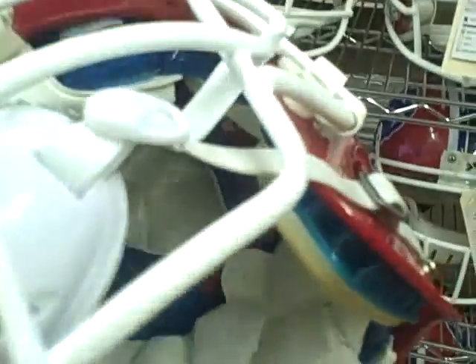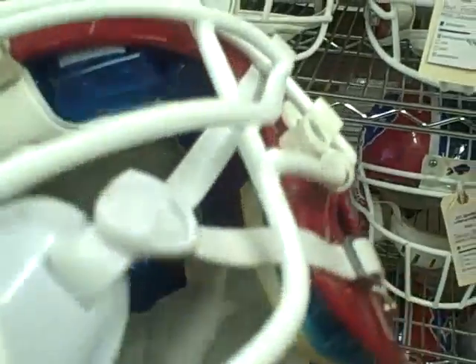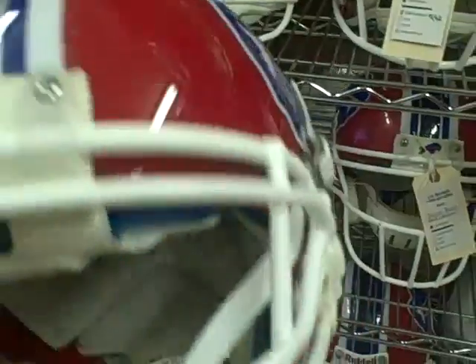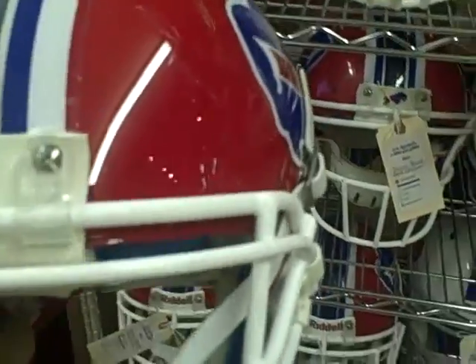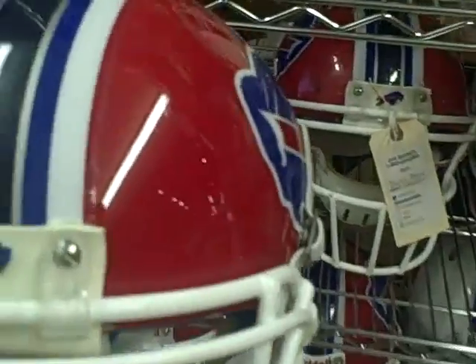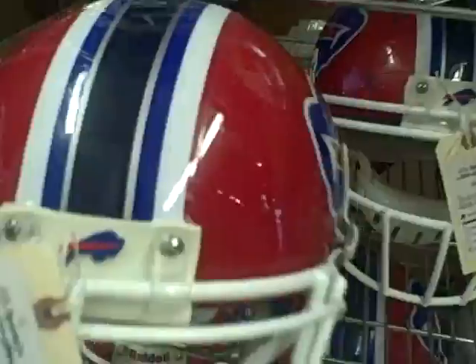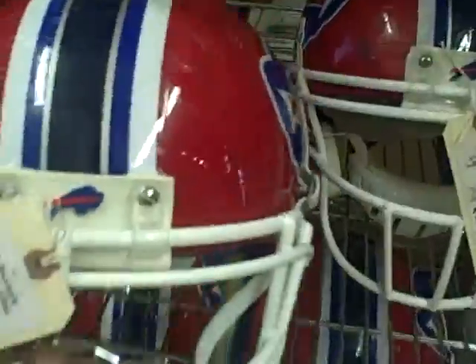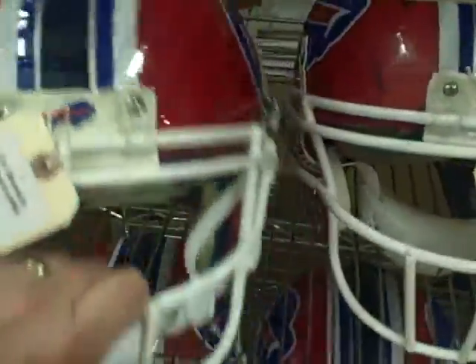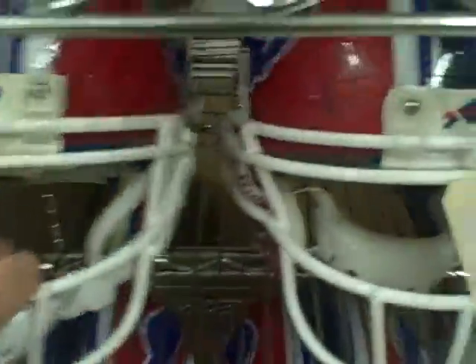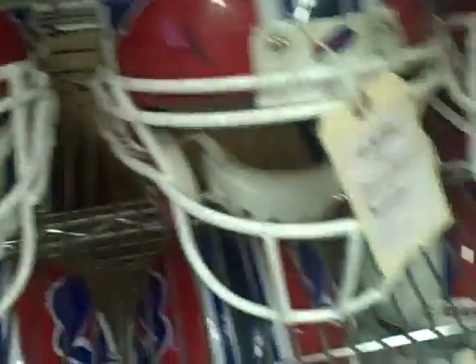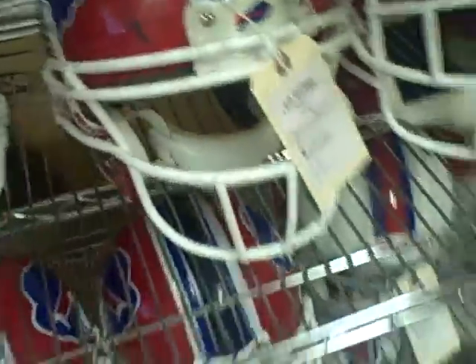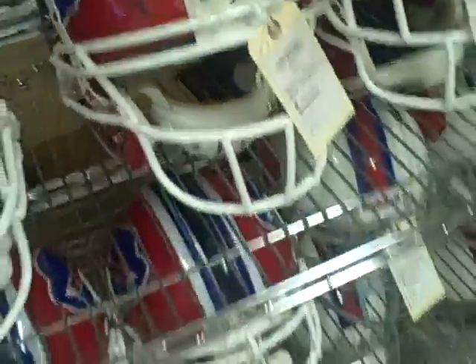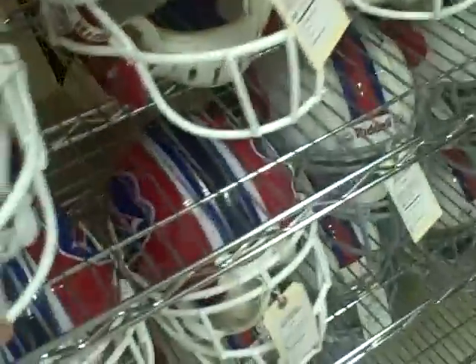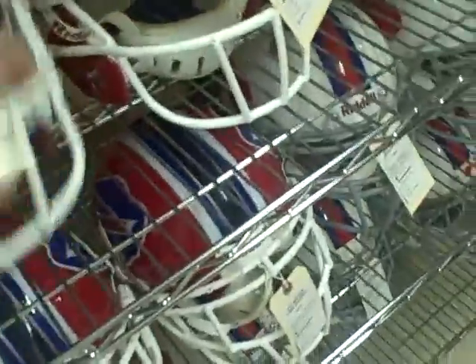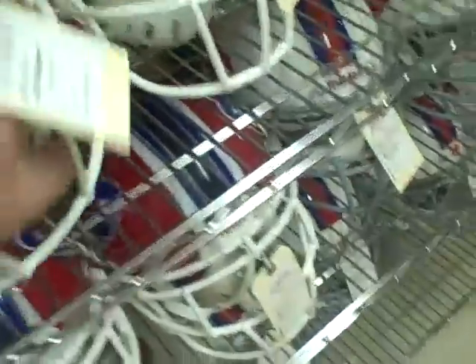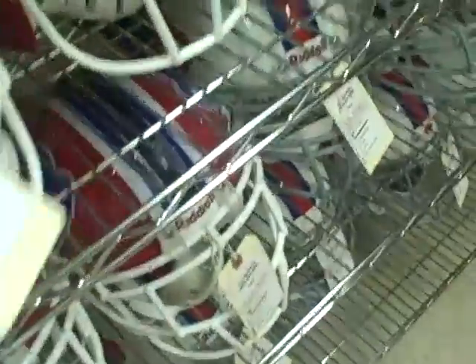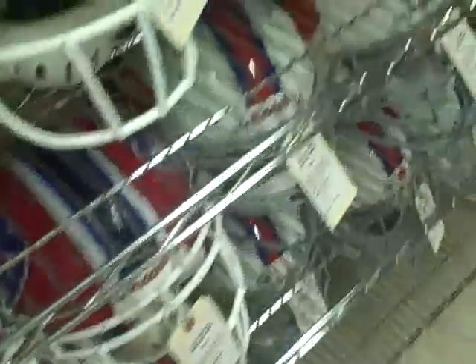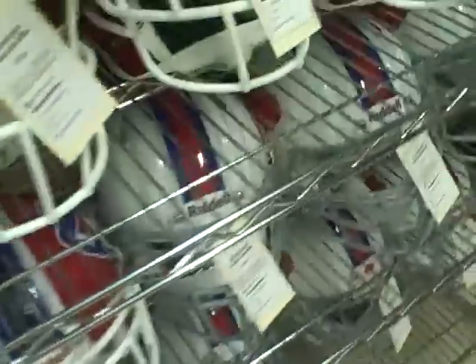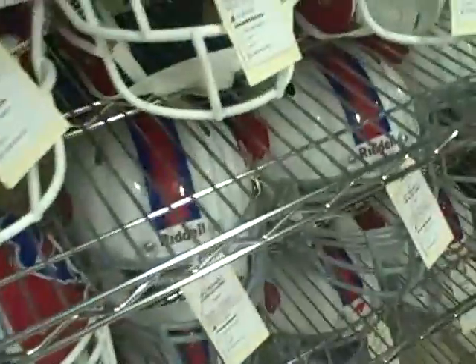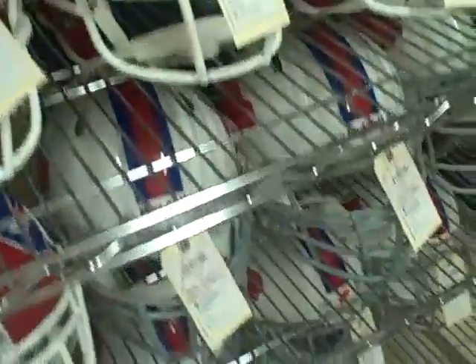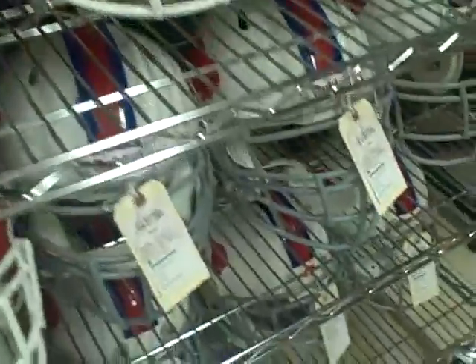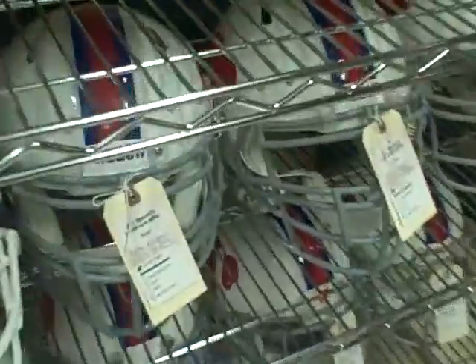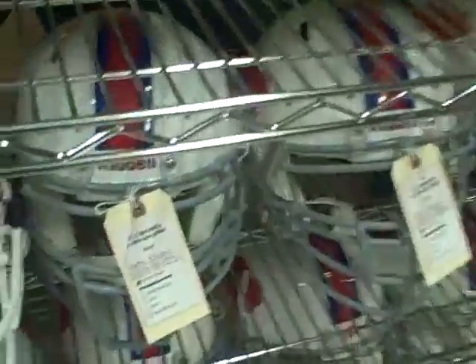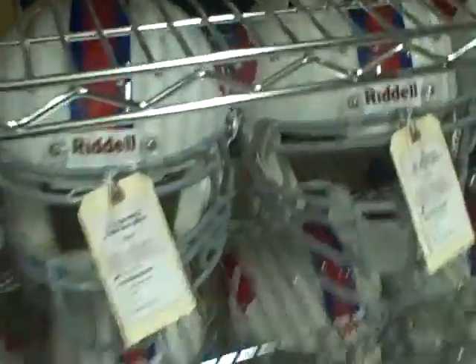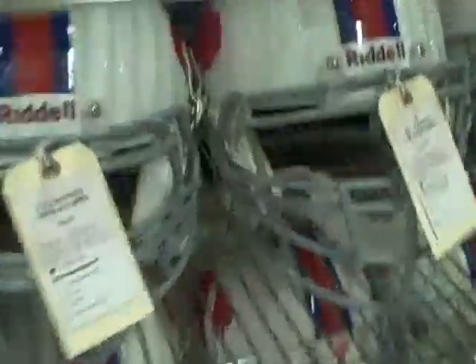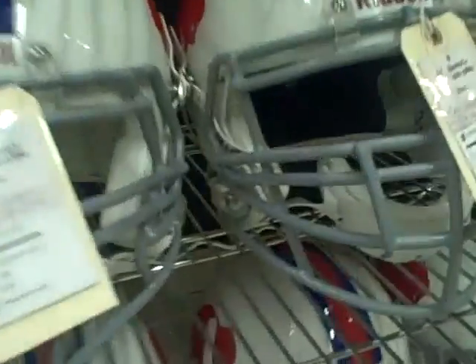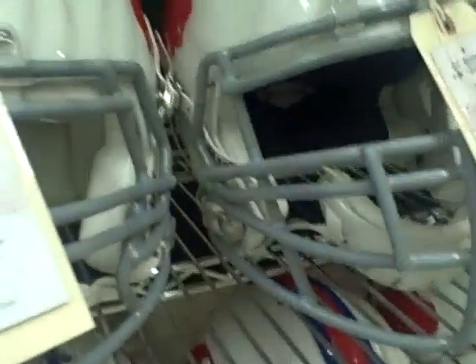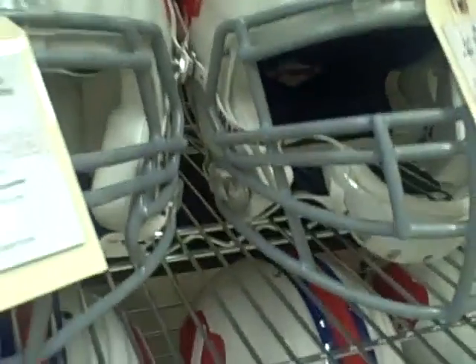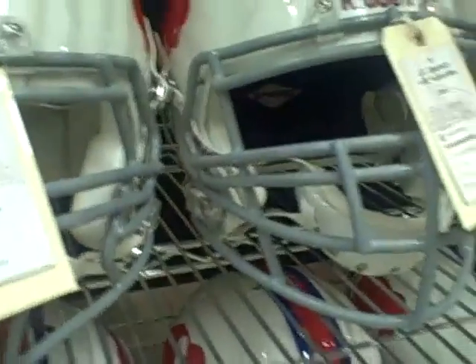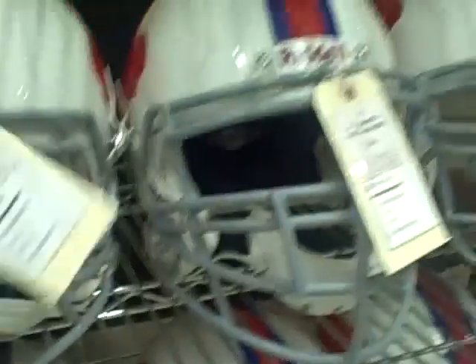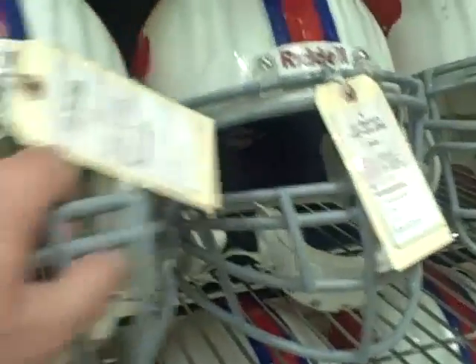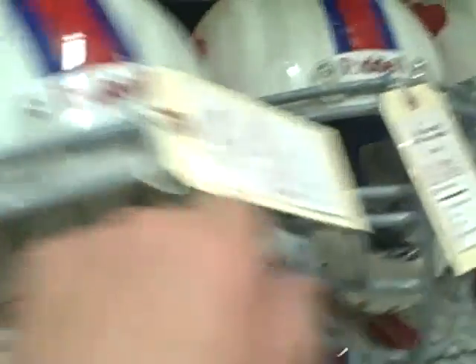Again, these are the actual helmets worn by the players during the 2010 season. Now, they did wear some throwbacks for a couple of games this year, and they wore different helmets for those games.